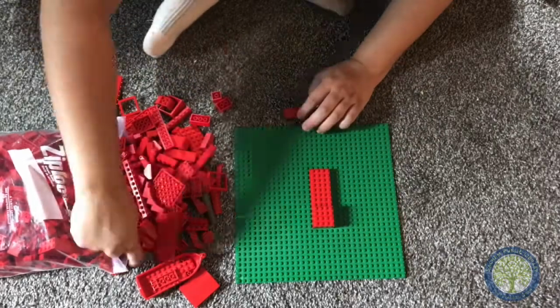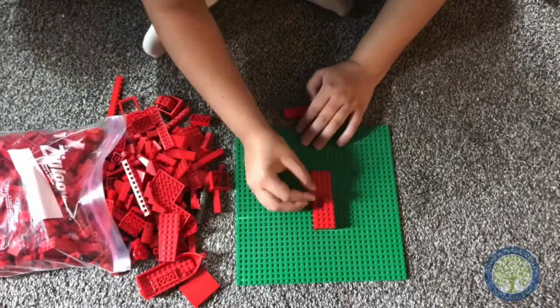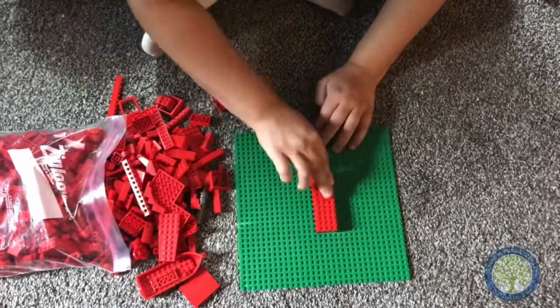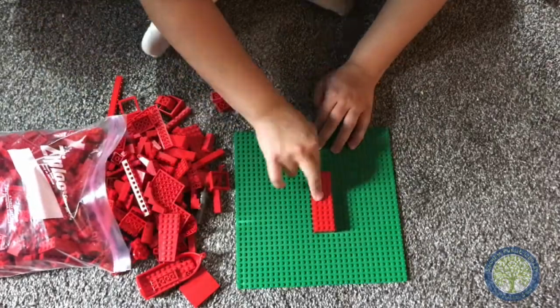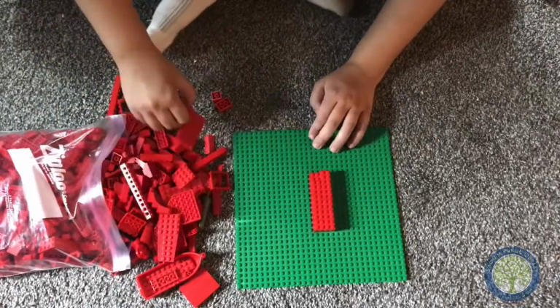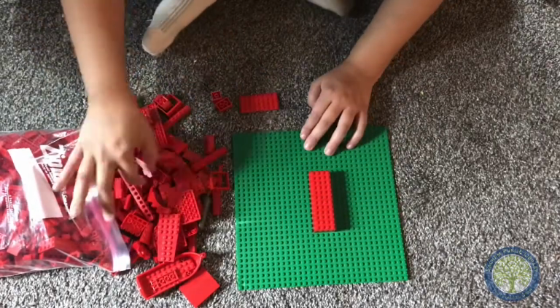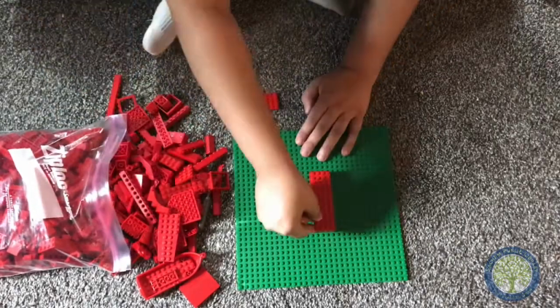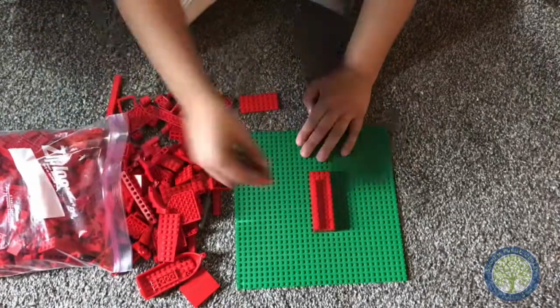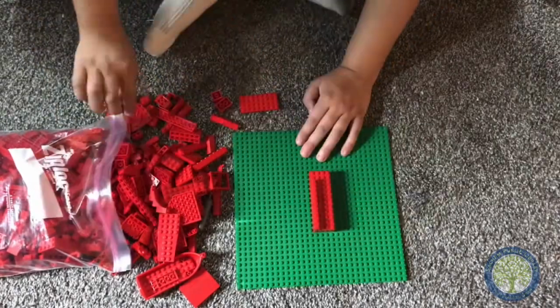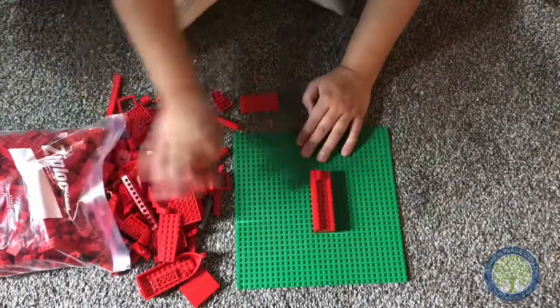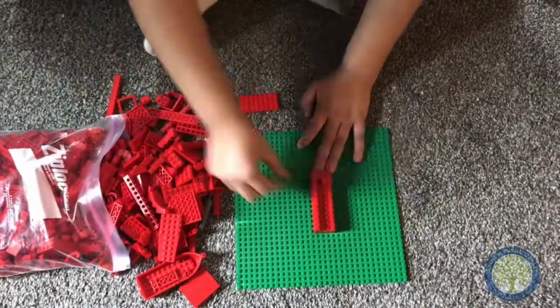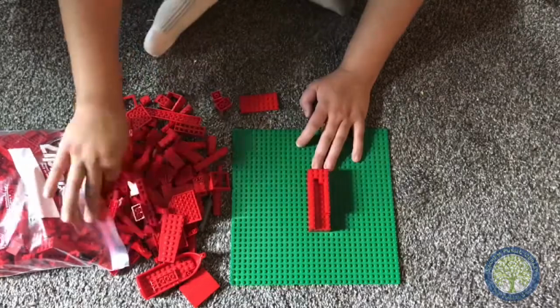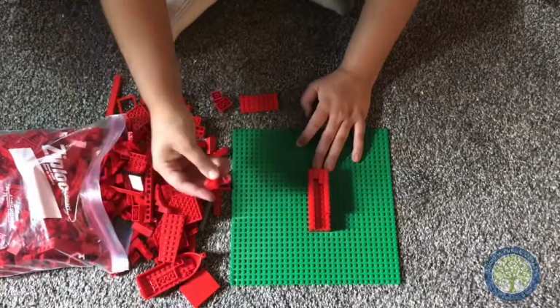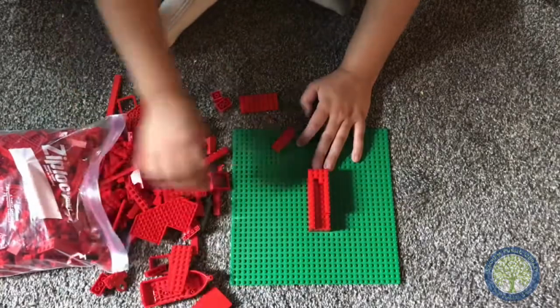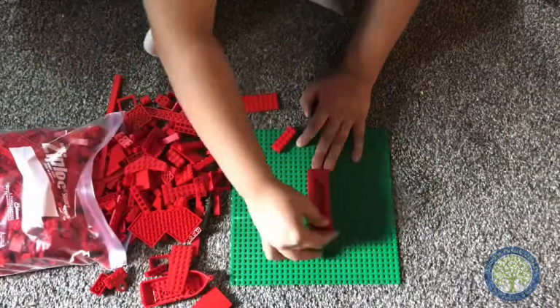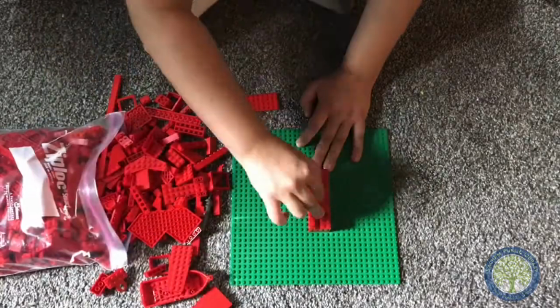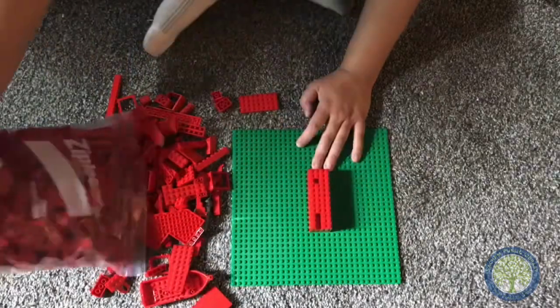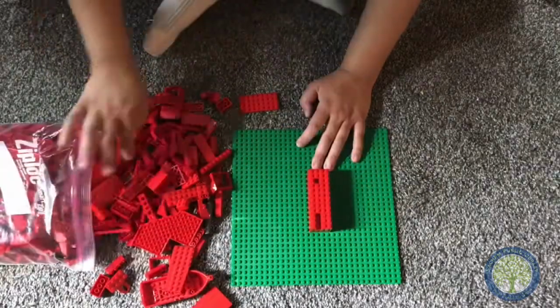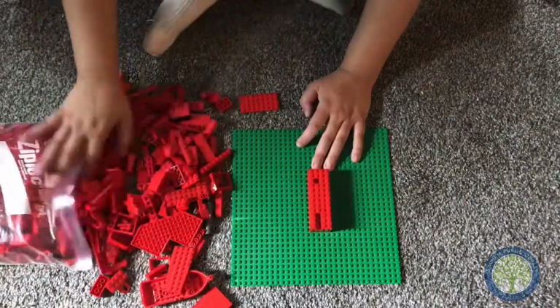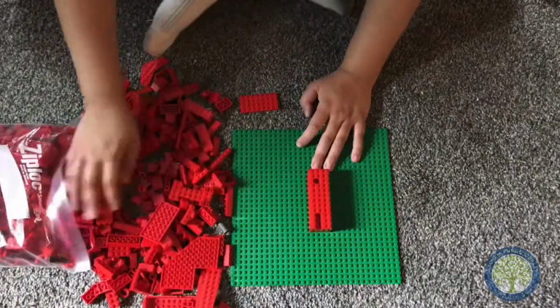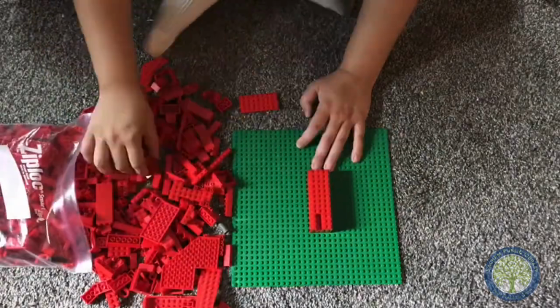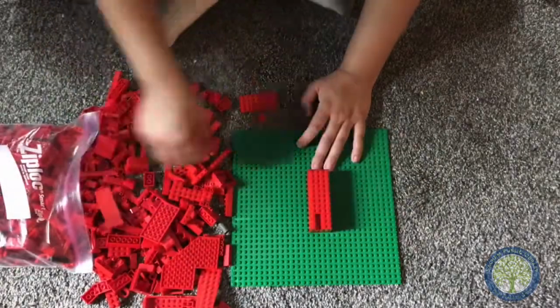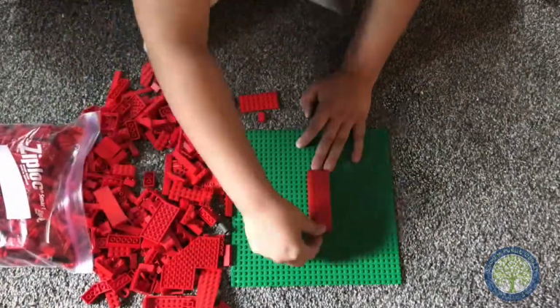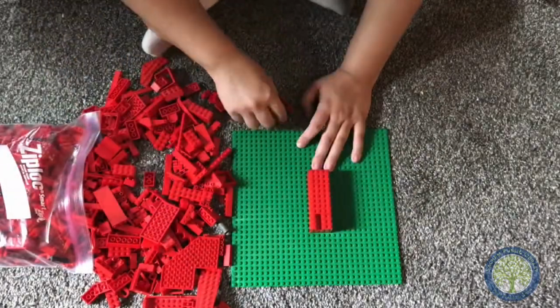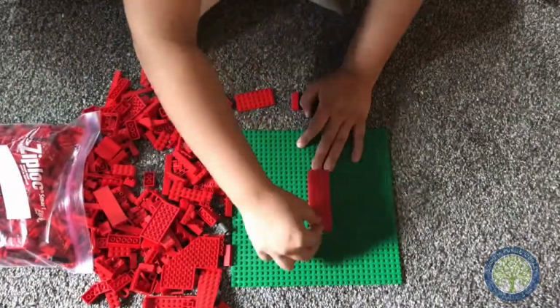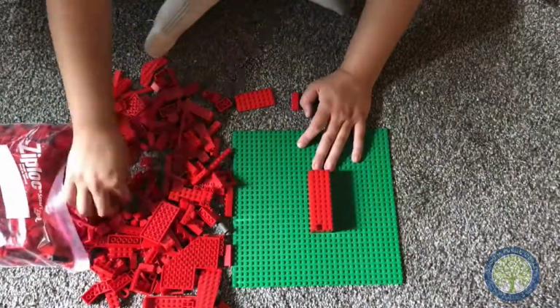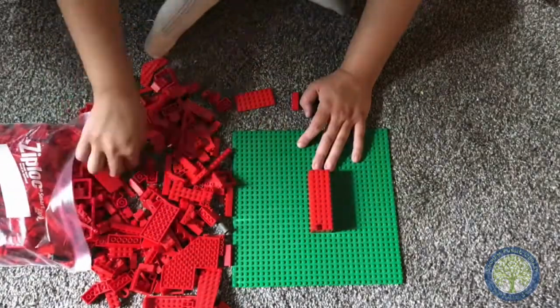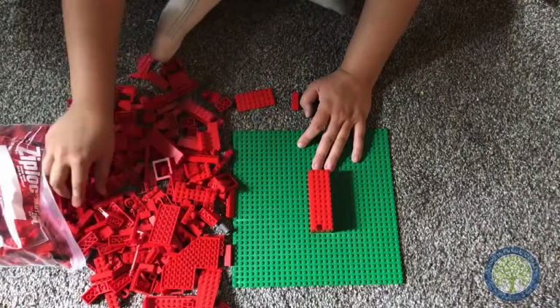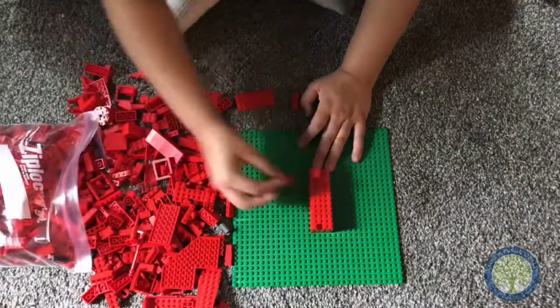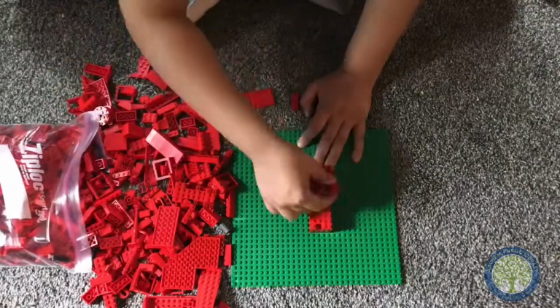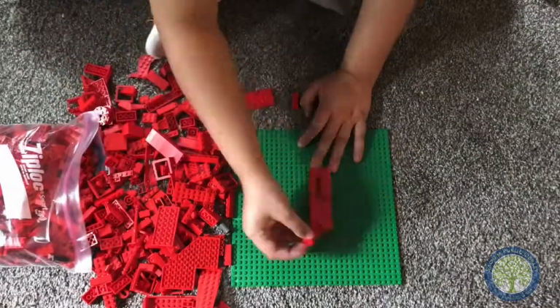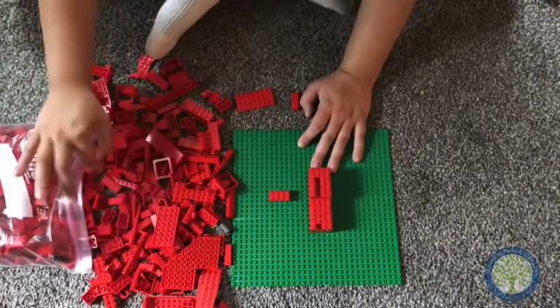This is a three-in-one challenge, and this video is me doing just that first challenge of creating a tower using only one color.